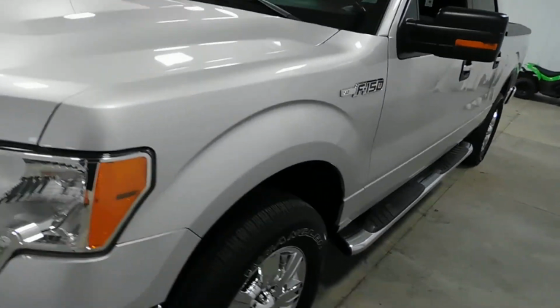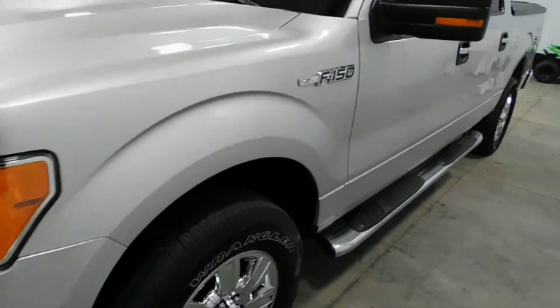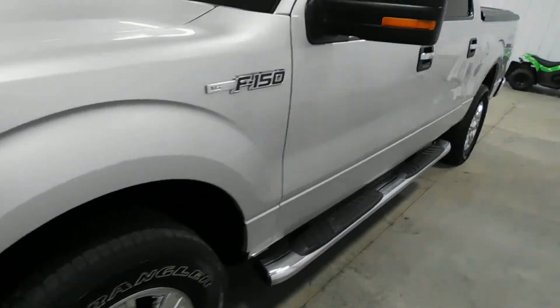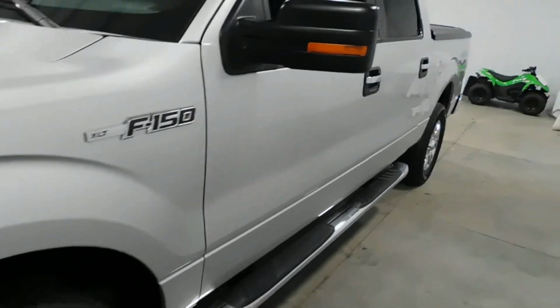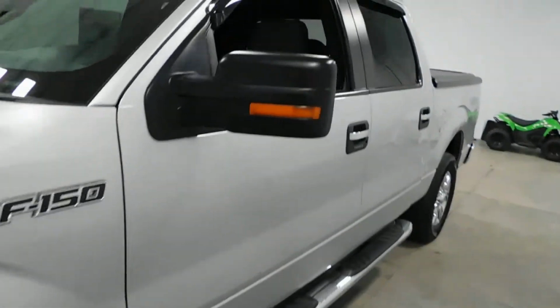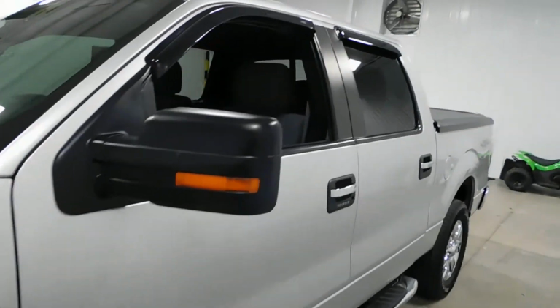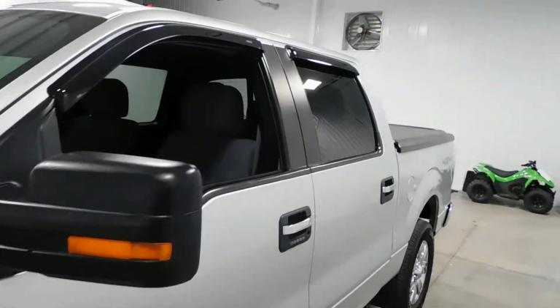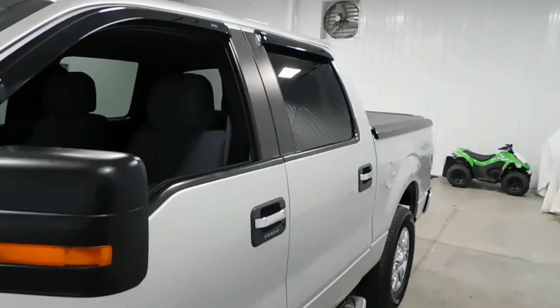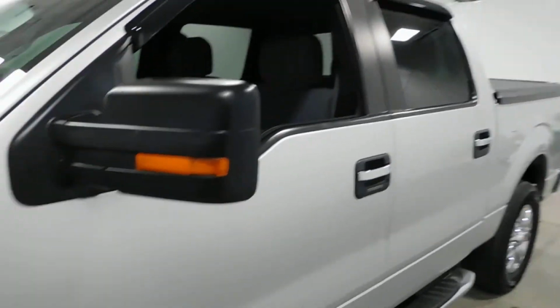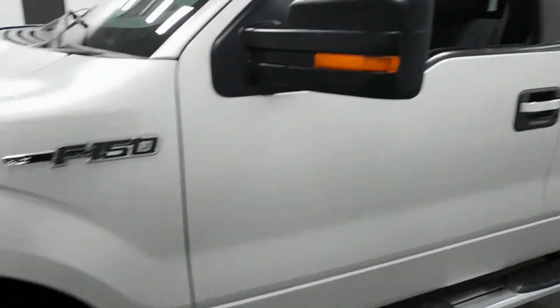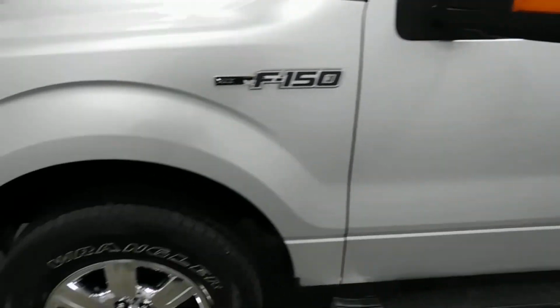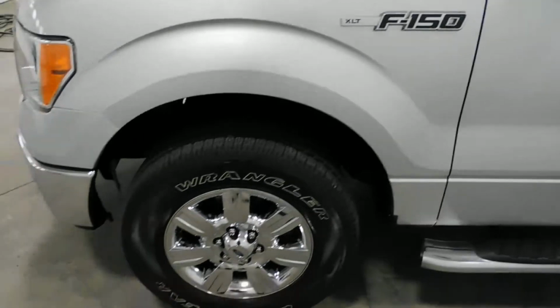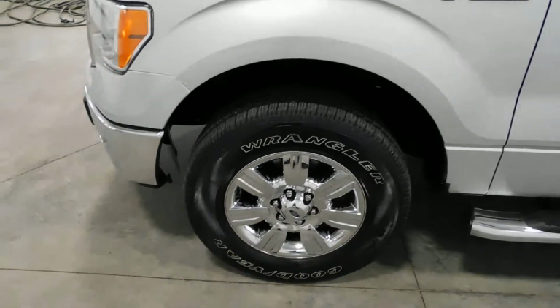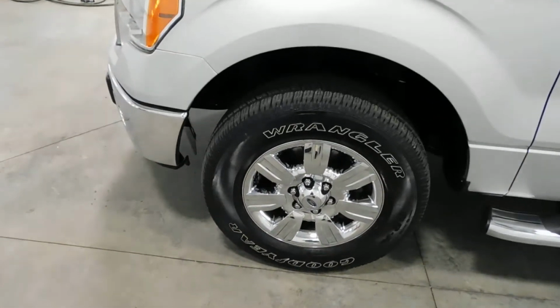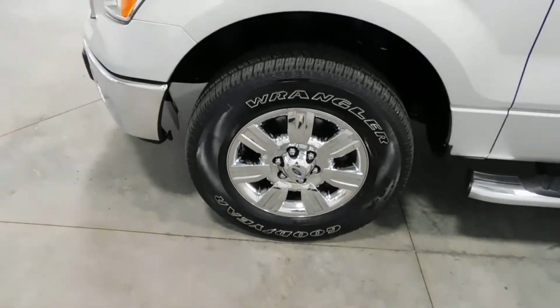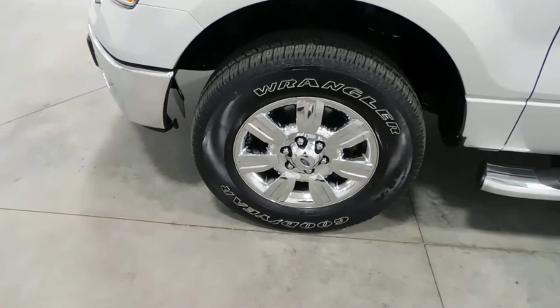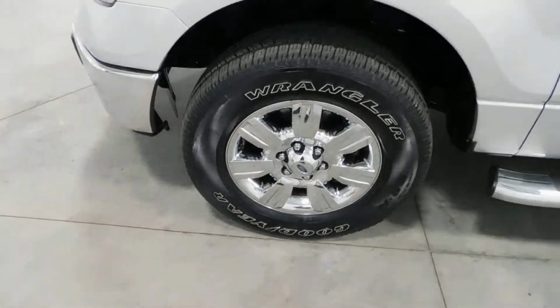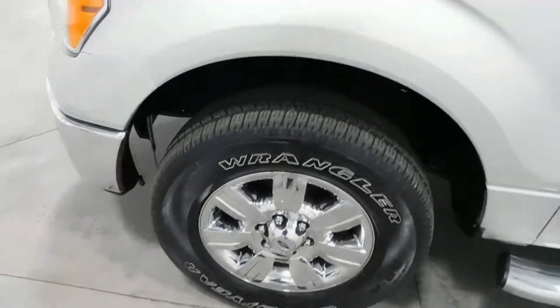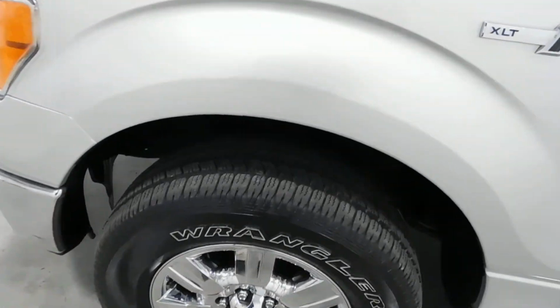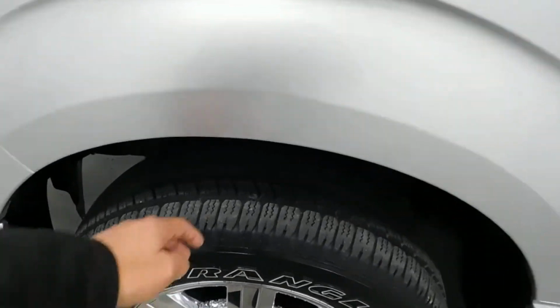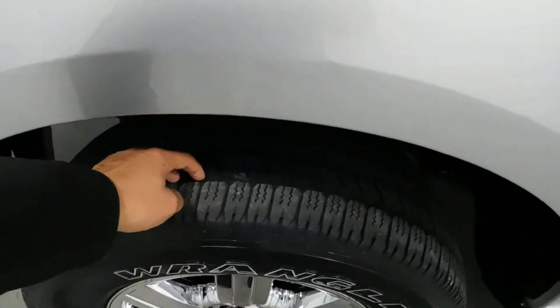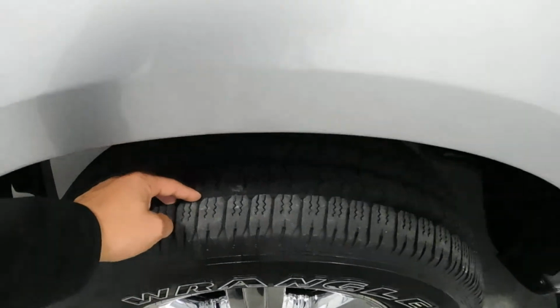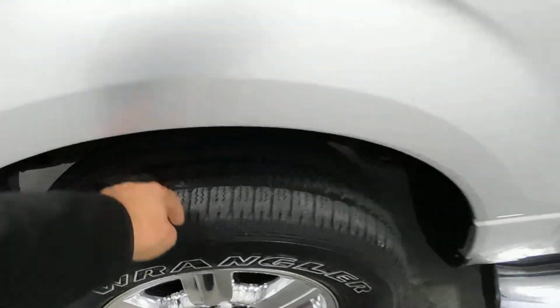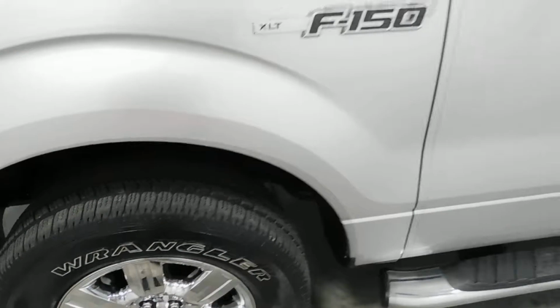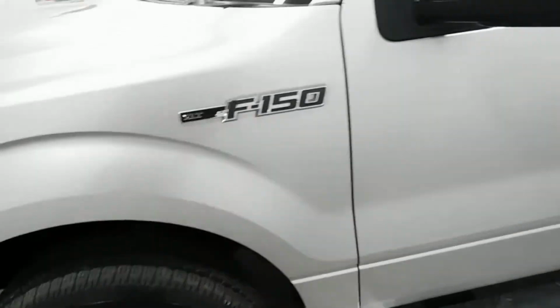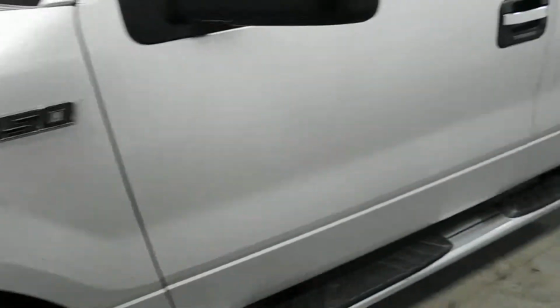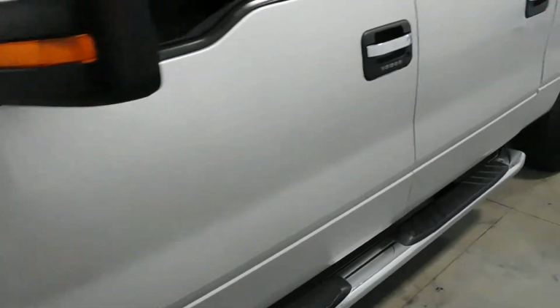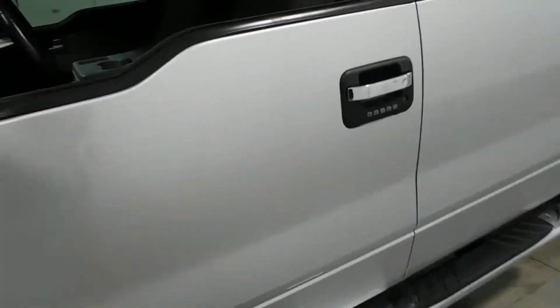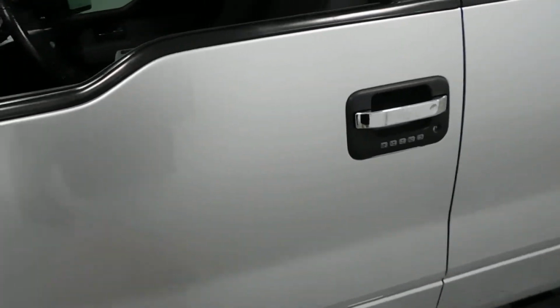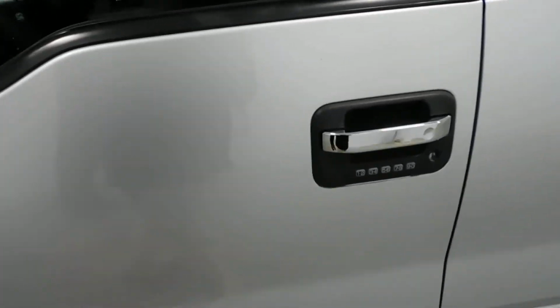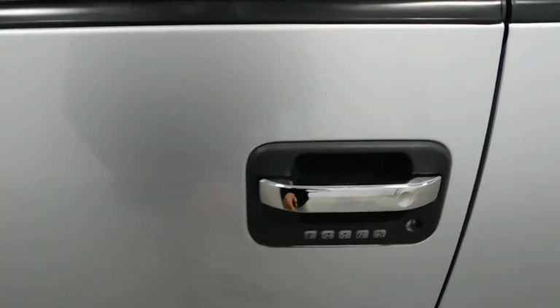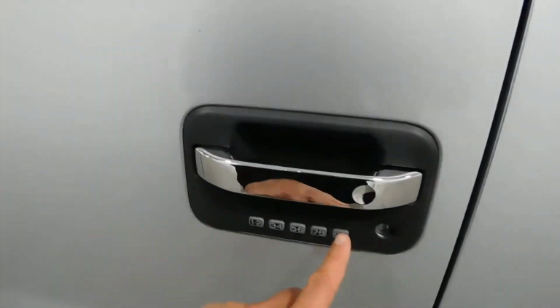There's no major rock chips, dents, dings, scratches, nicks, or blemishes anywhere. The wheels are in excellent shape — no curbing on the rims, no road rash. You're knee-deep in tread like brand new tires. You've got tons of tread life left.